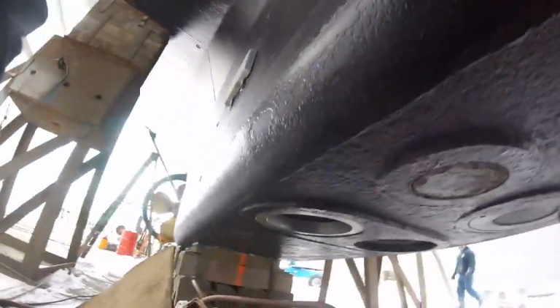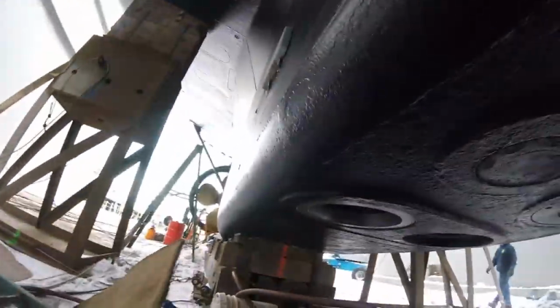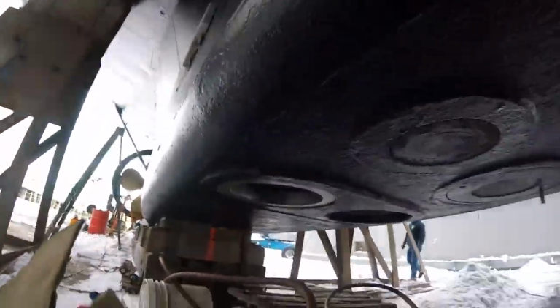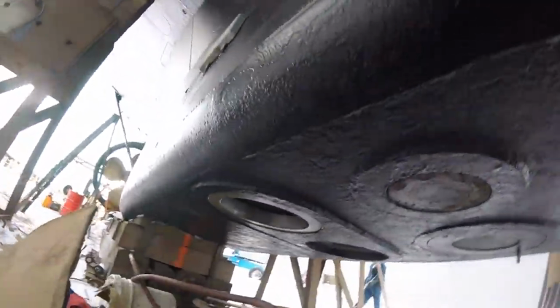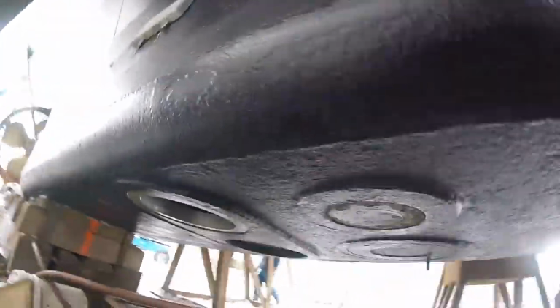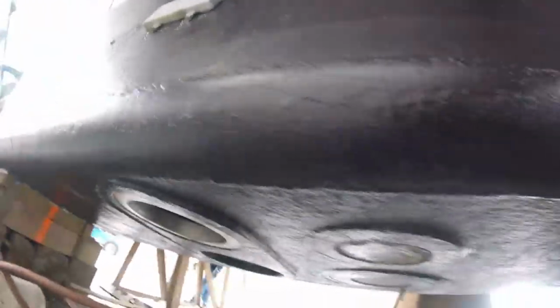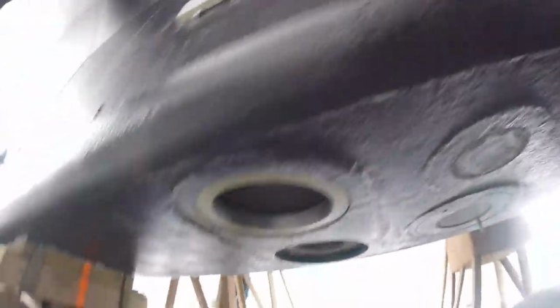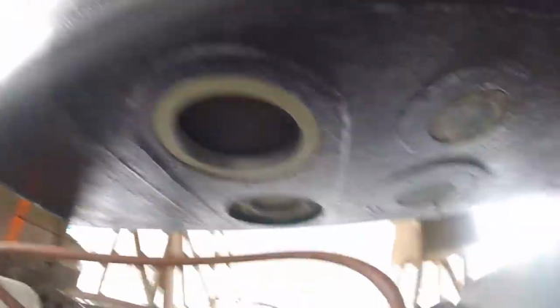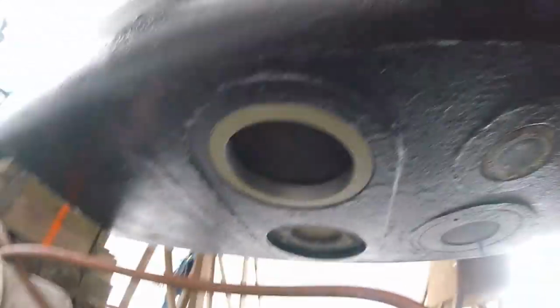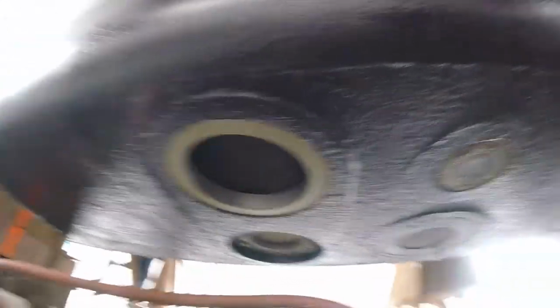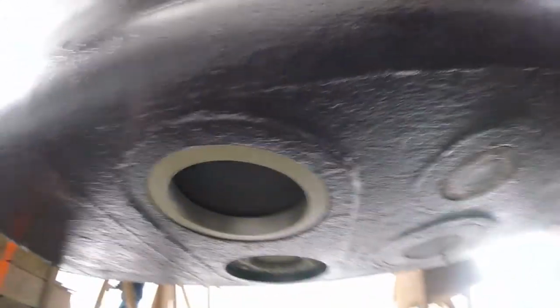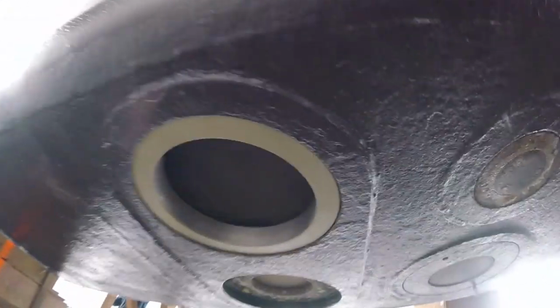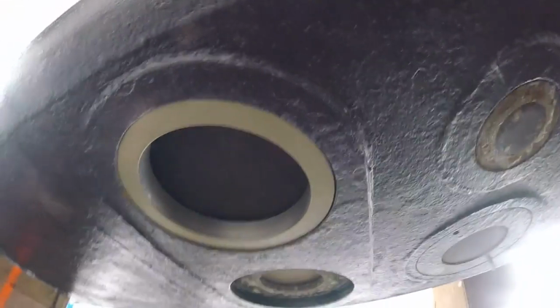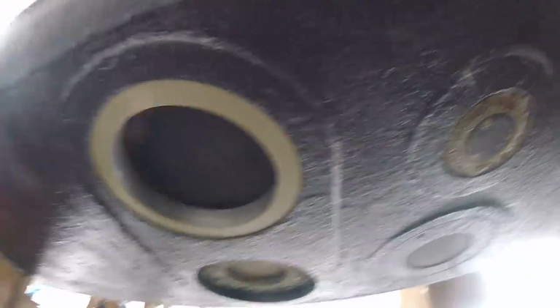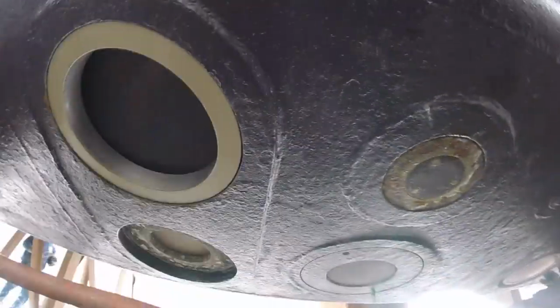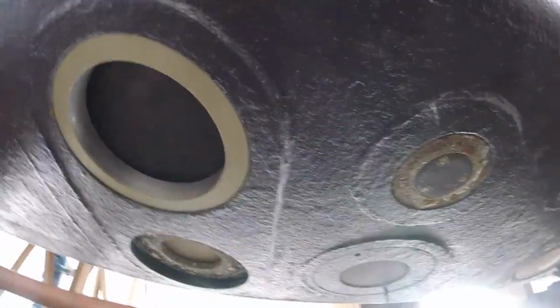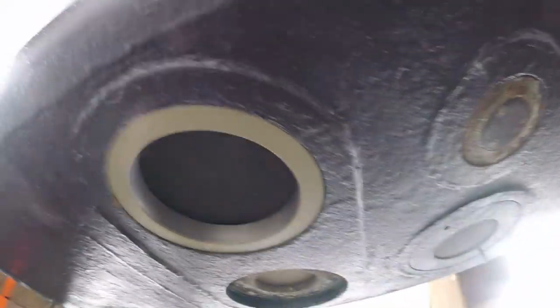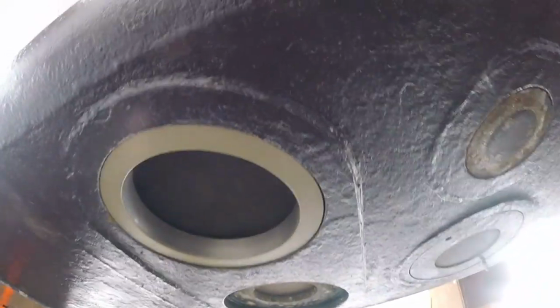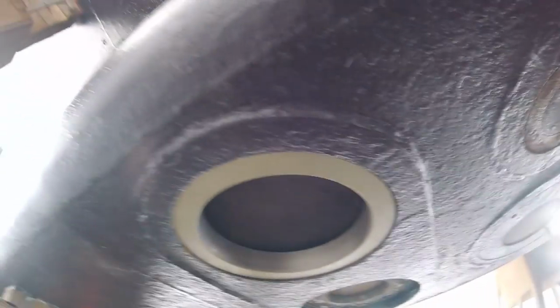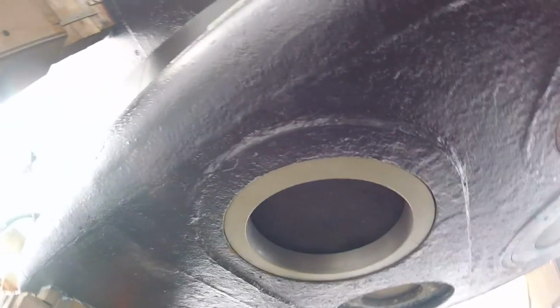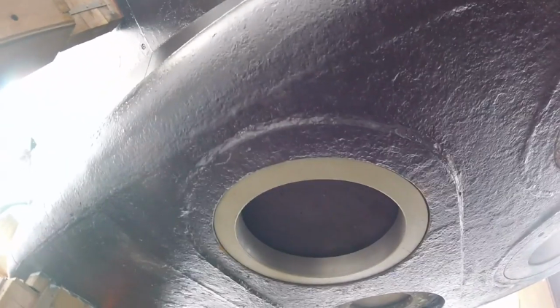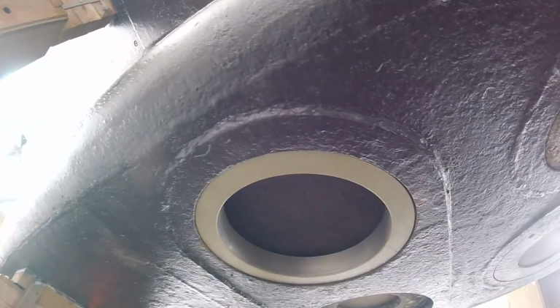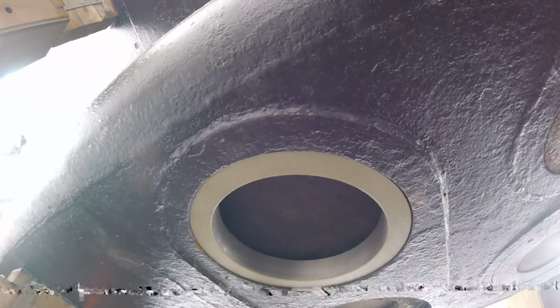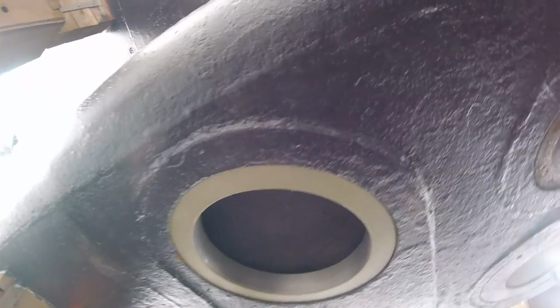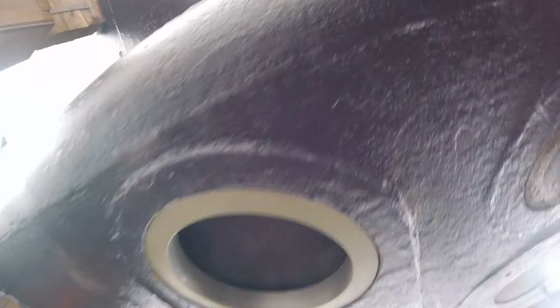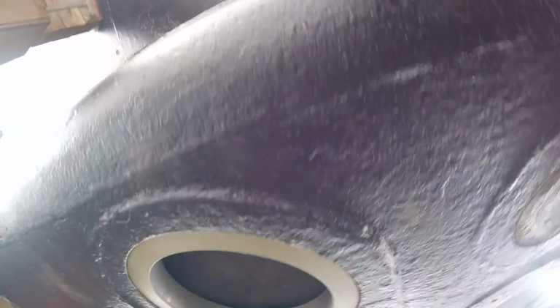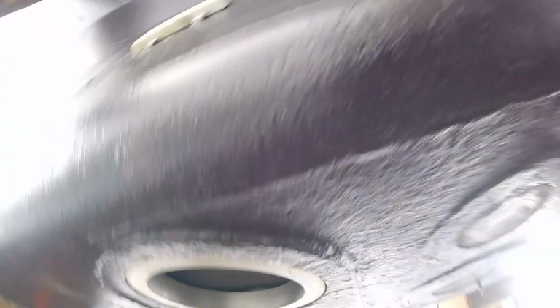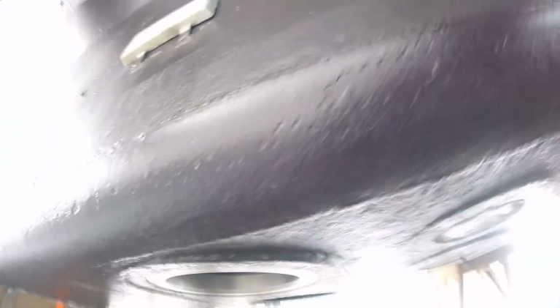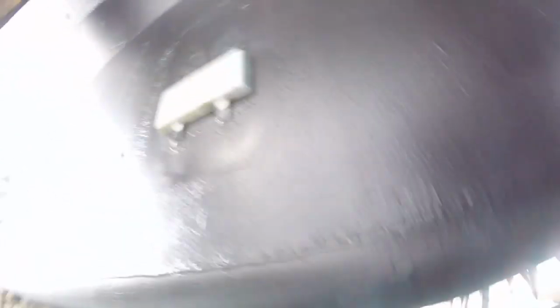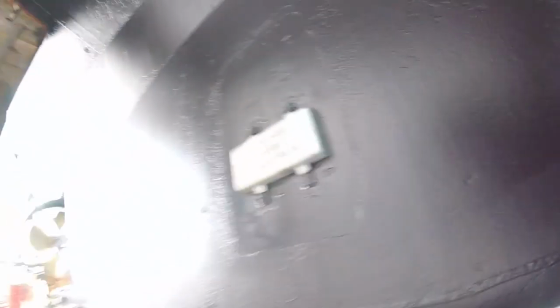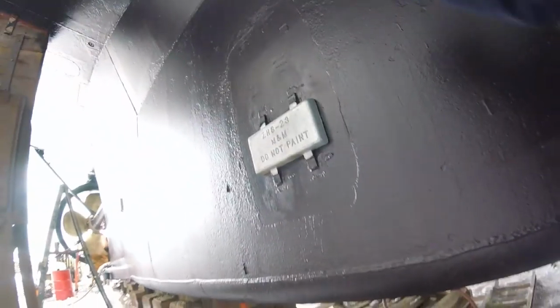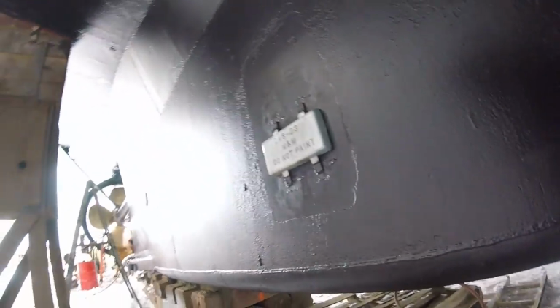Here's the well for the transducers. That goes all the way up into the lower part of the boat.